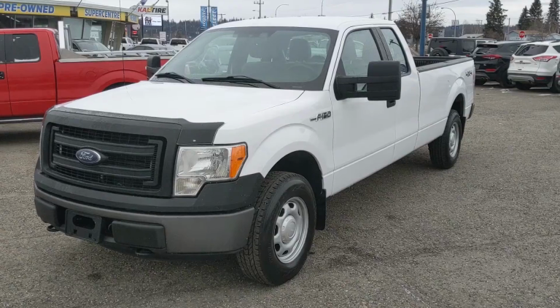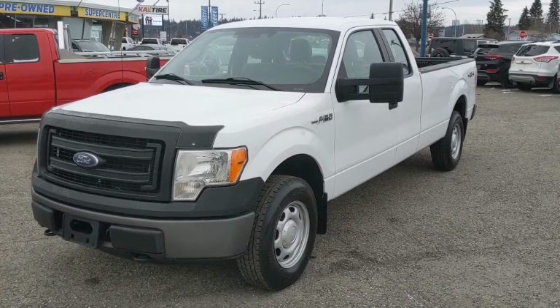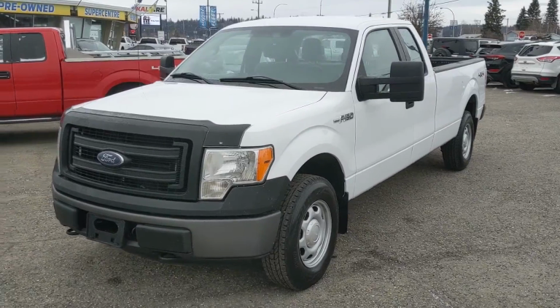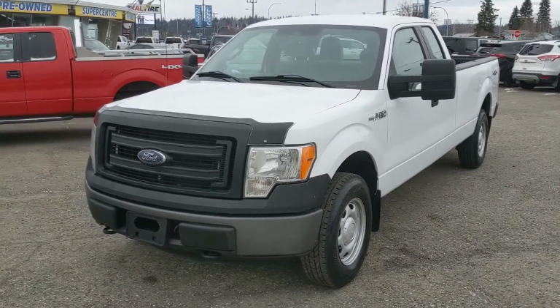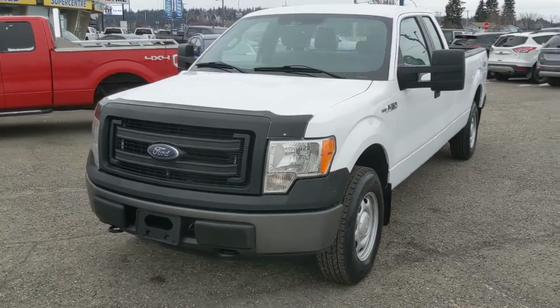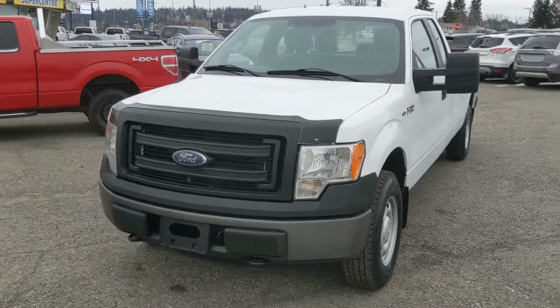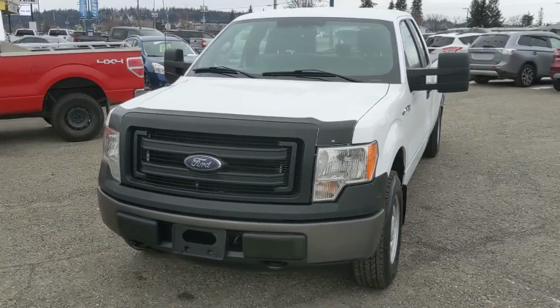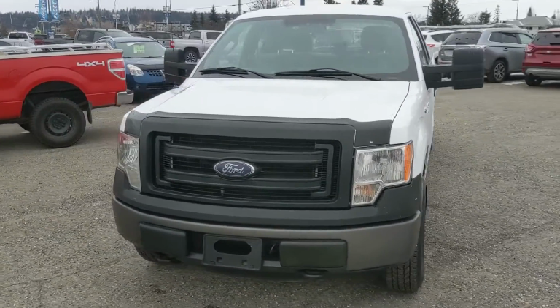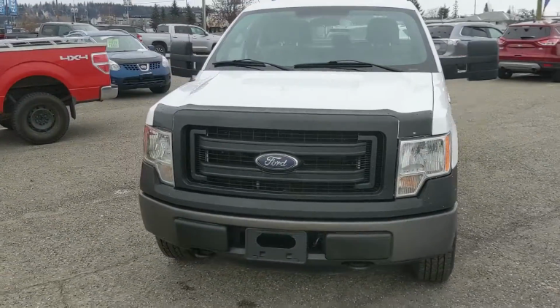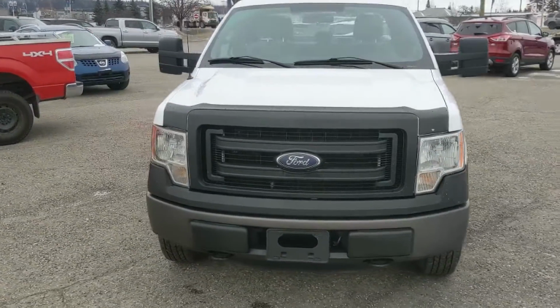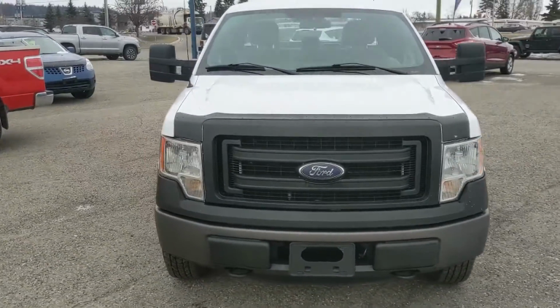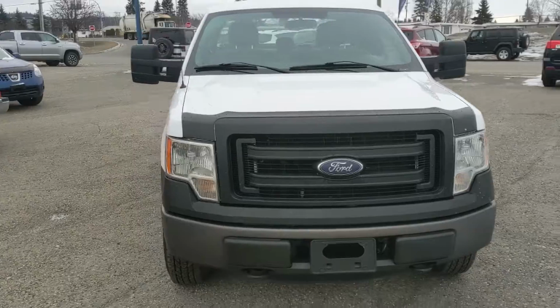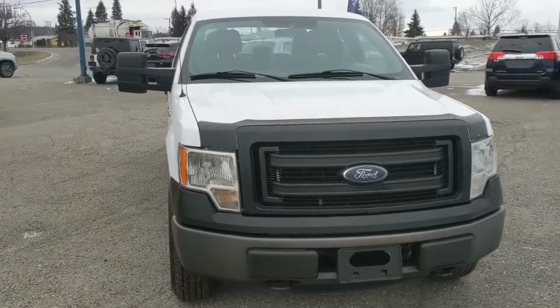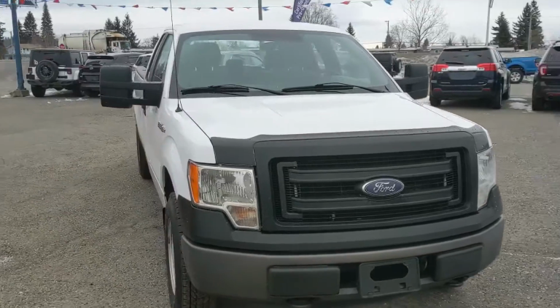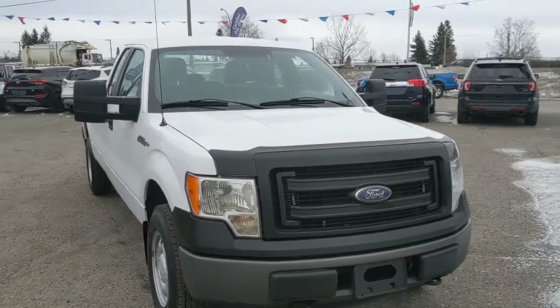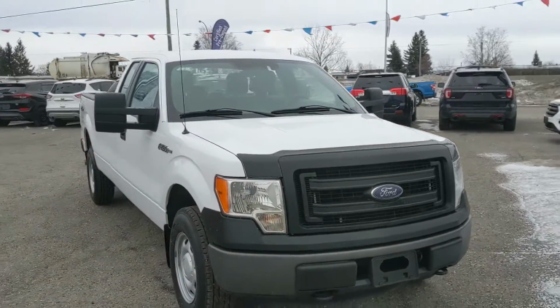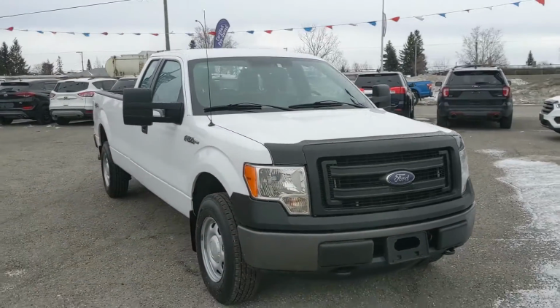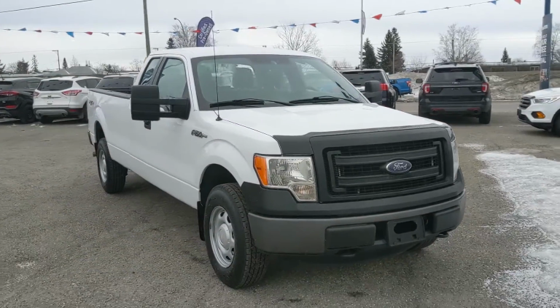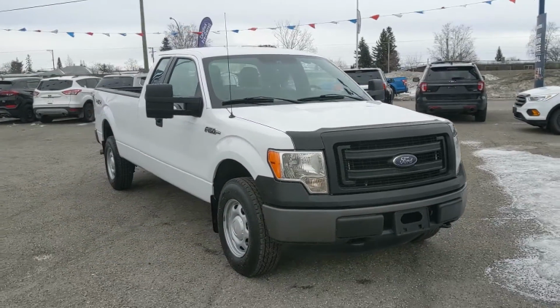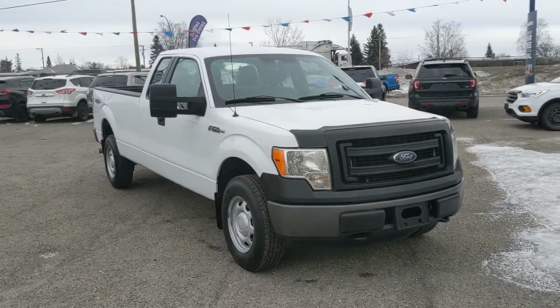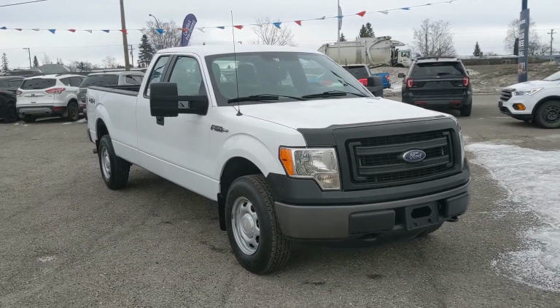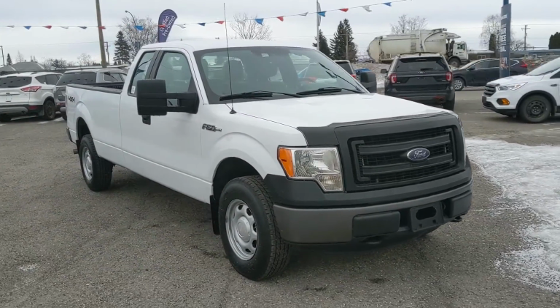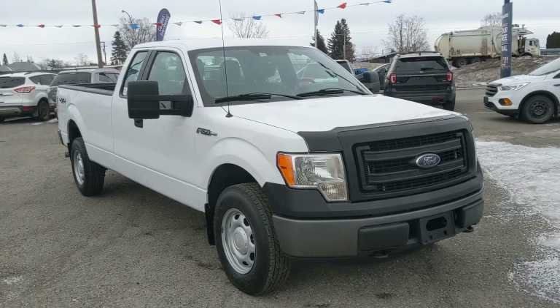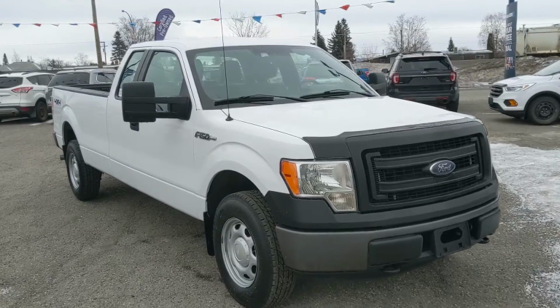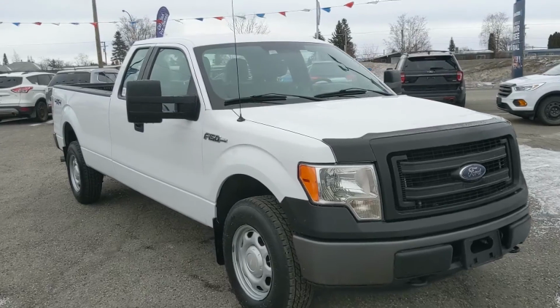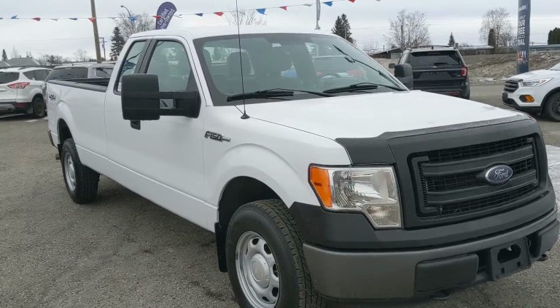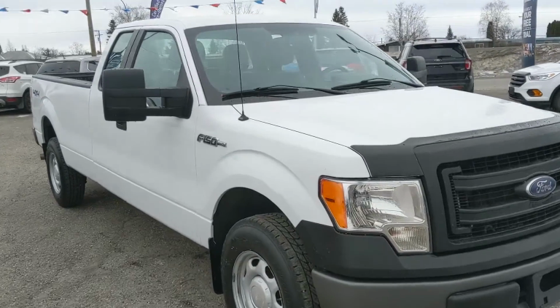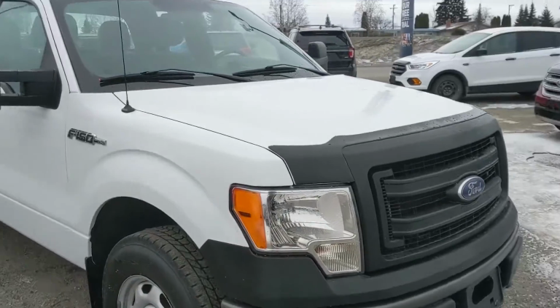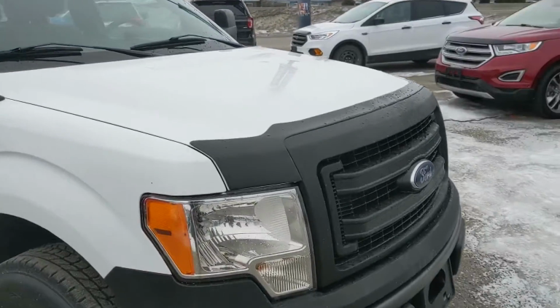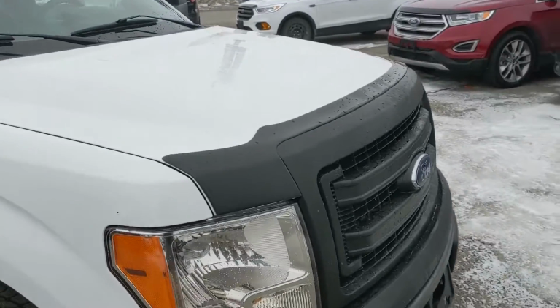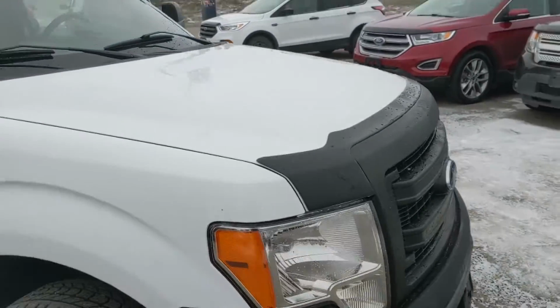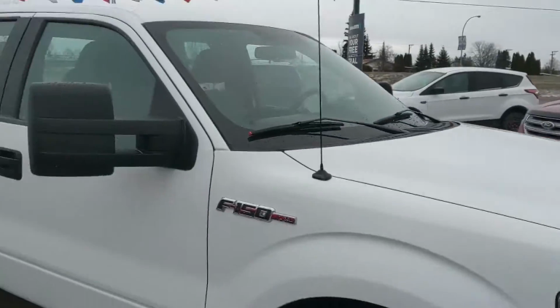Hello, this is Eric at the Prince George Ford Prion Supercenter, and we're taking a look at the 2014 Ford F-150 in an XL trim, powered by a 5-liter V8 engine, providing you with plenty of power for towing, hauling, and 4x4ing, and coming with a deflector up on the hood.